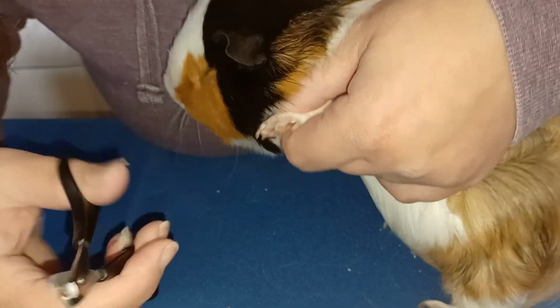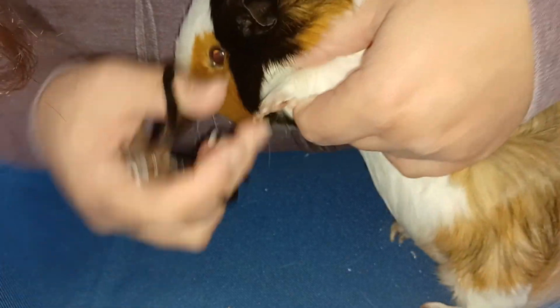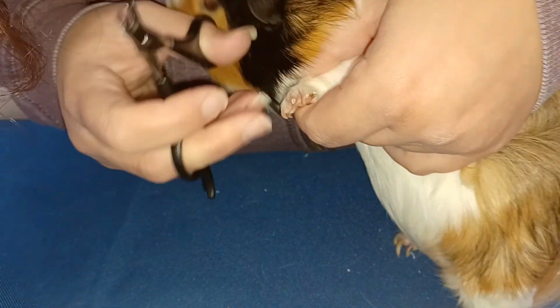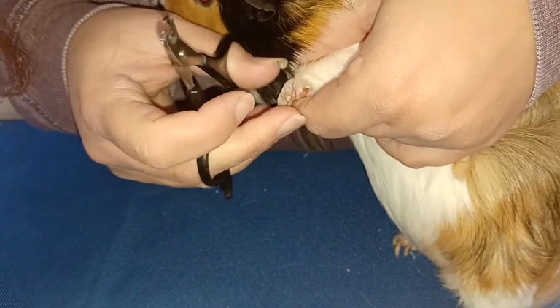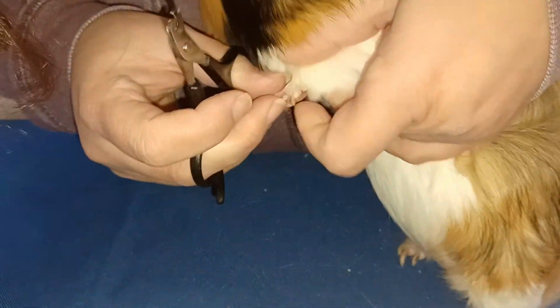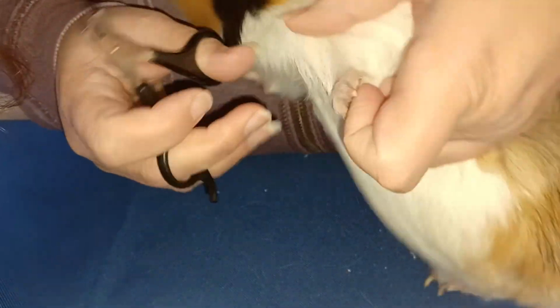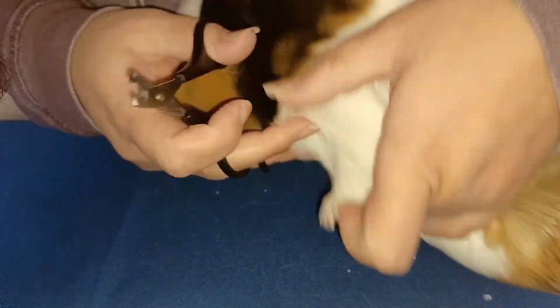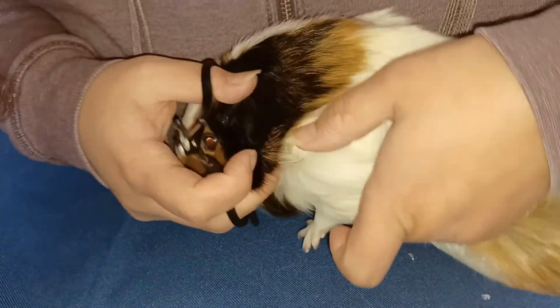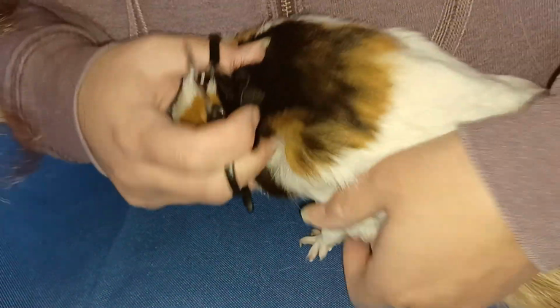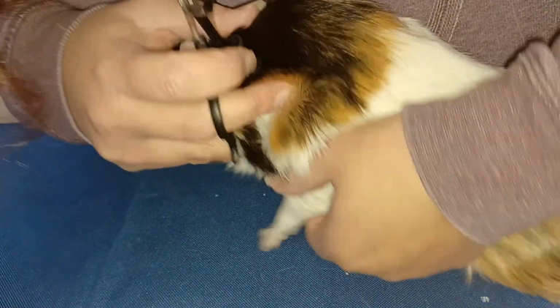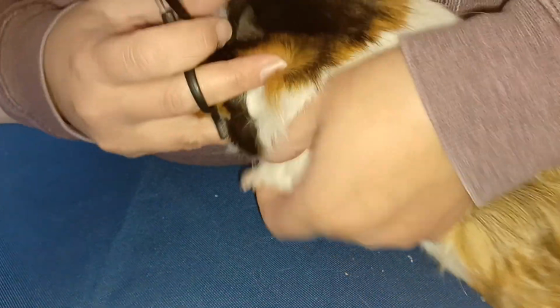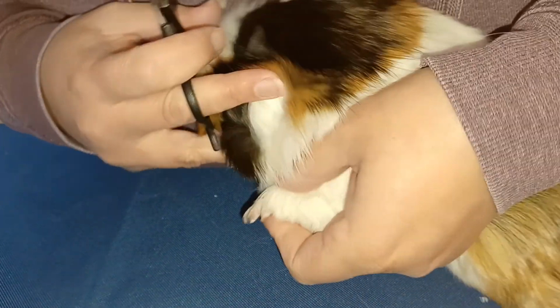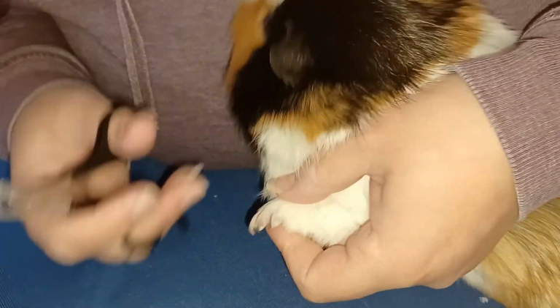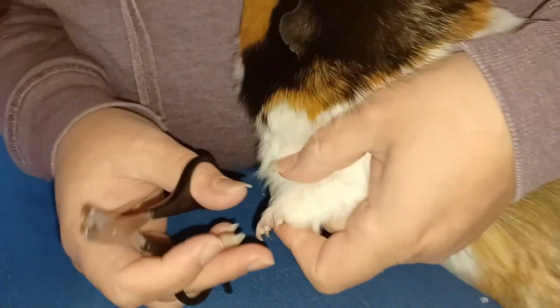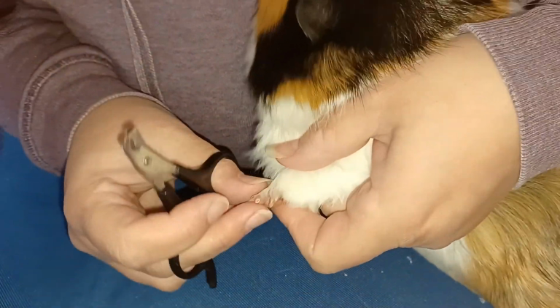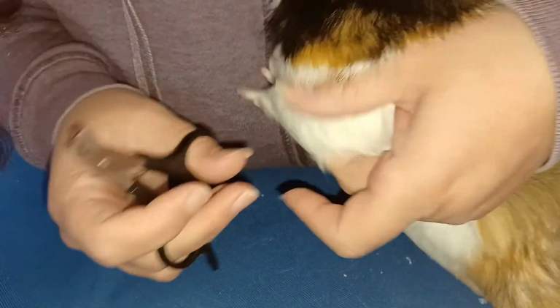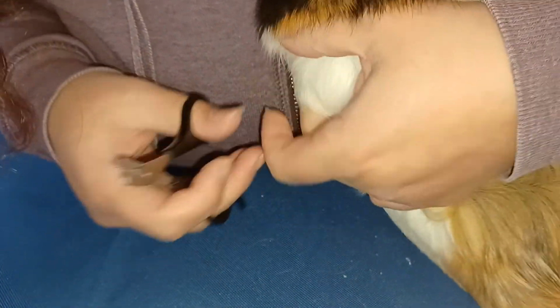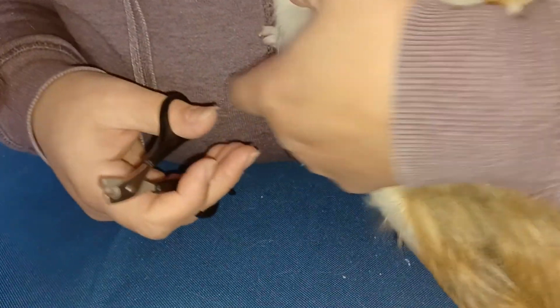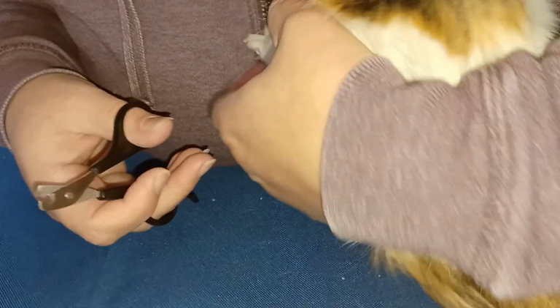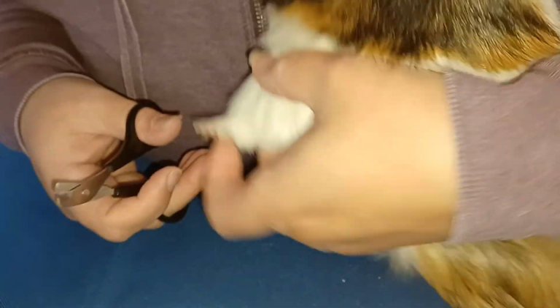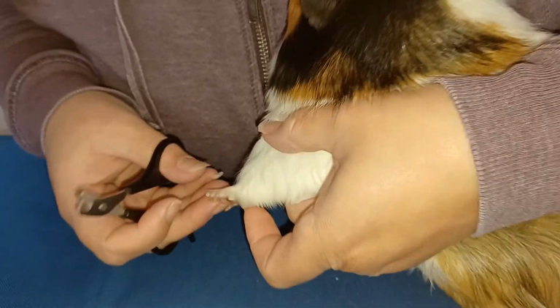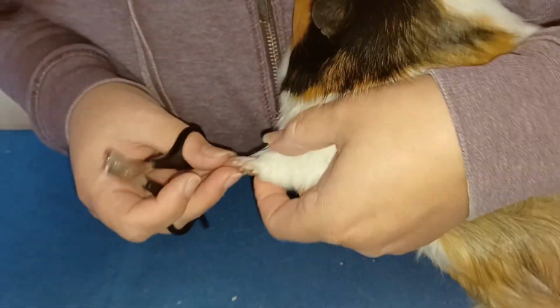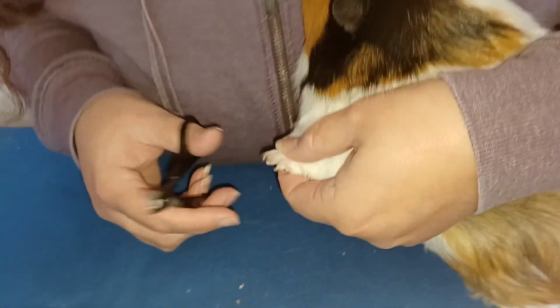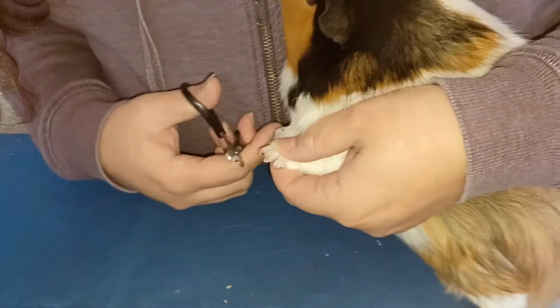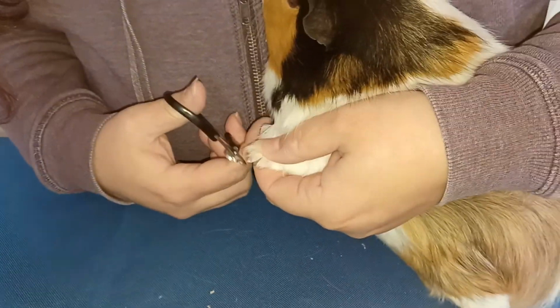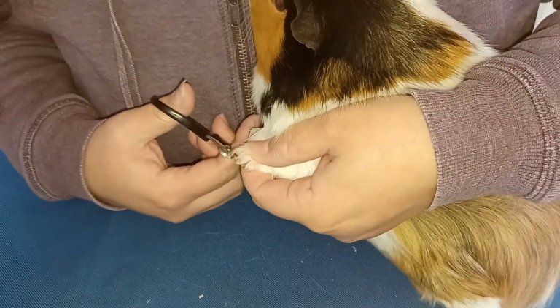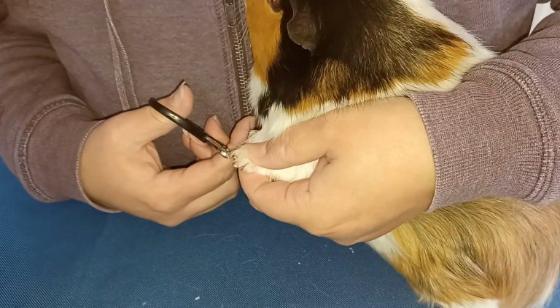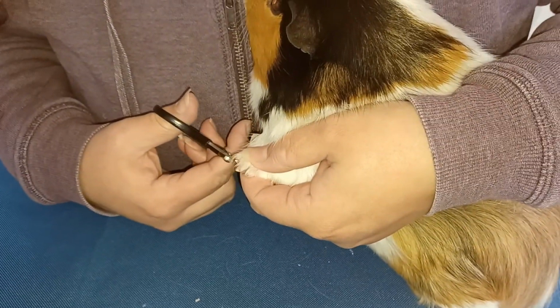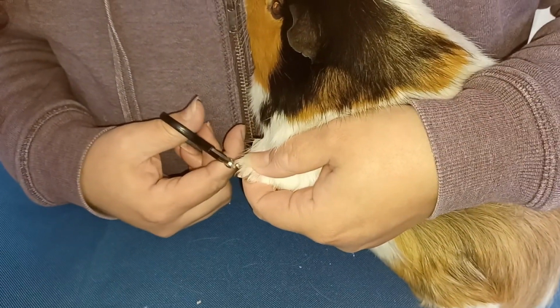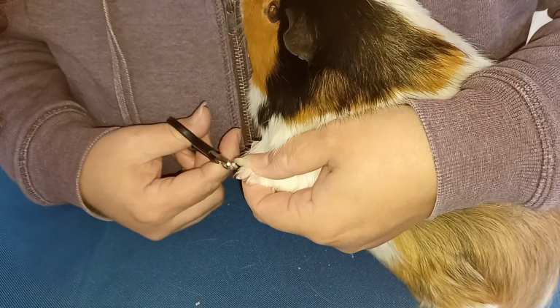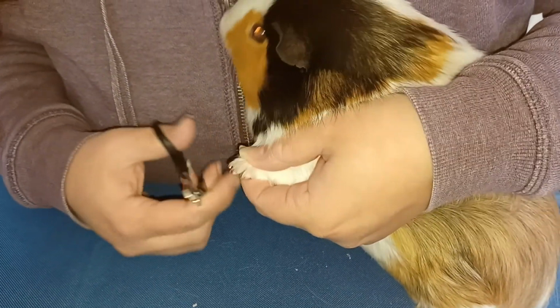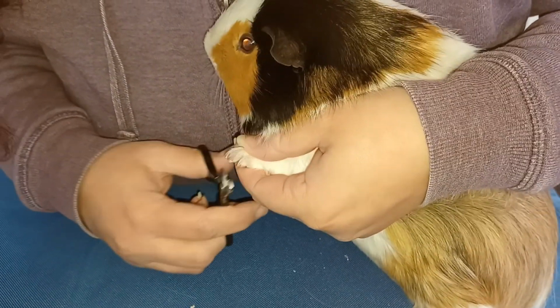His nails as well — his nails seem to grow really, really quickly because I didn't do them that long ago.